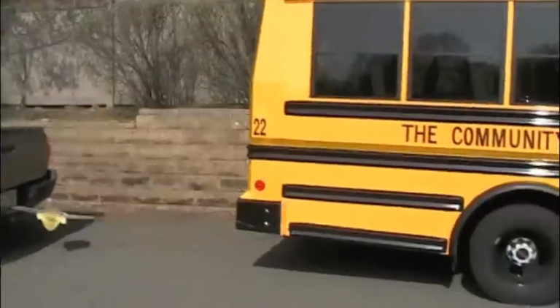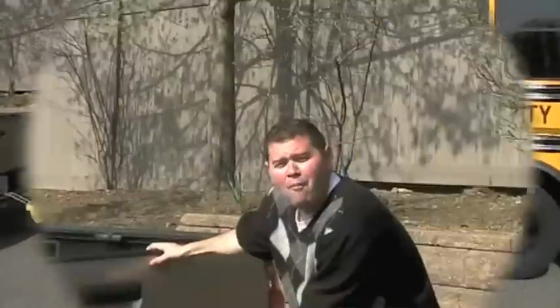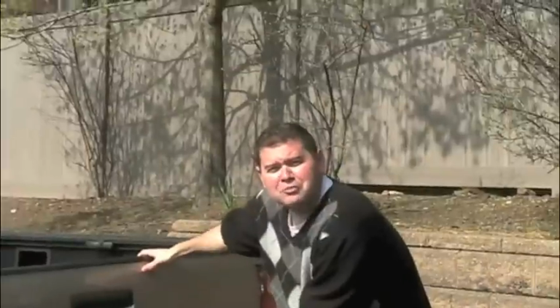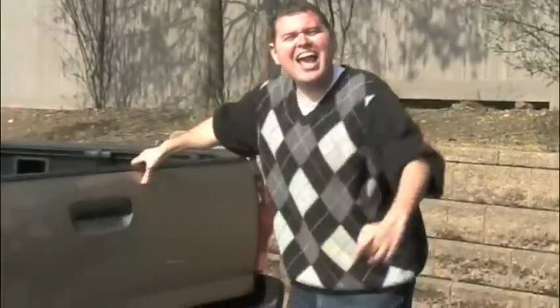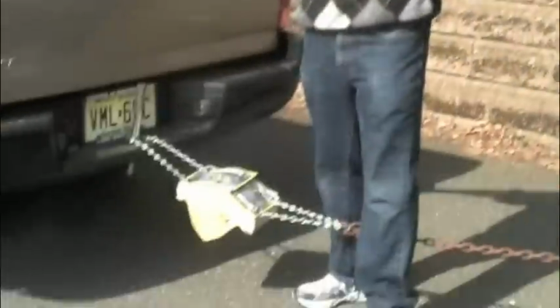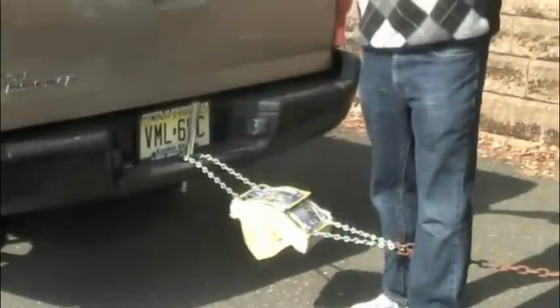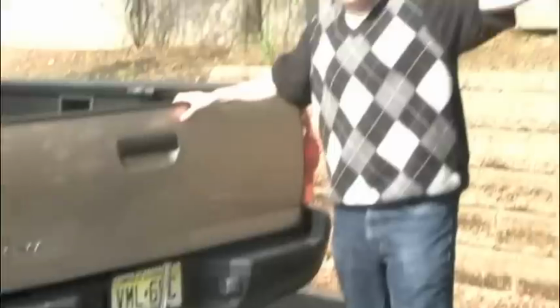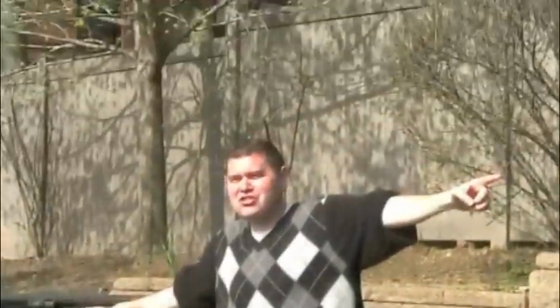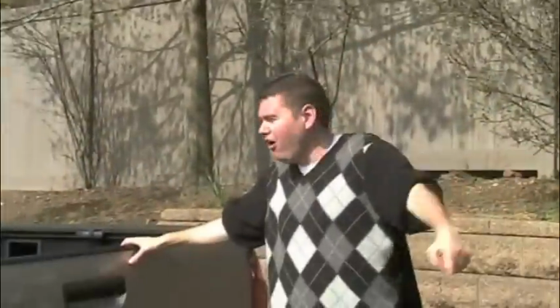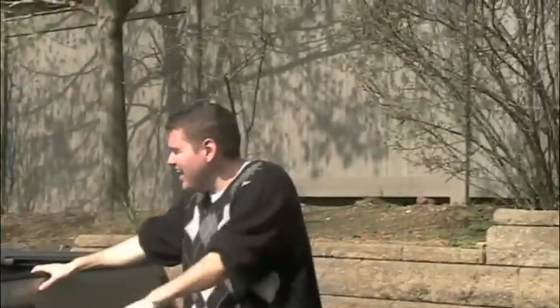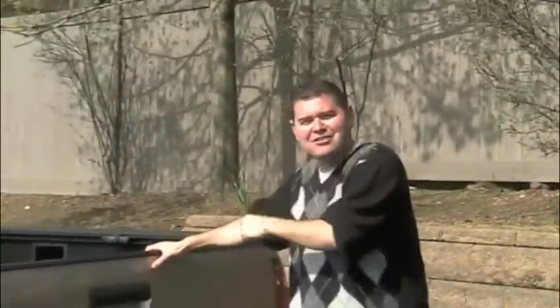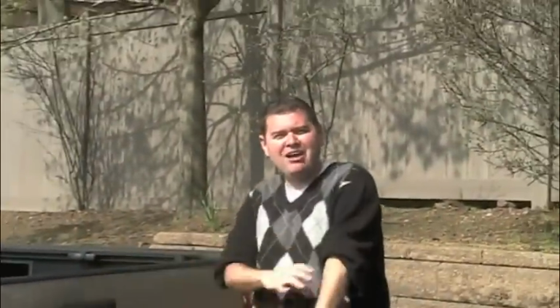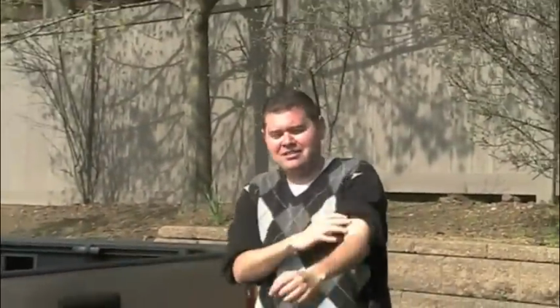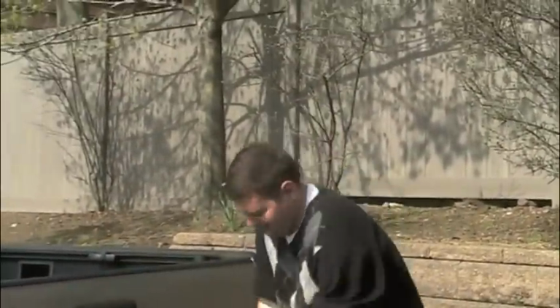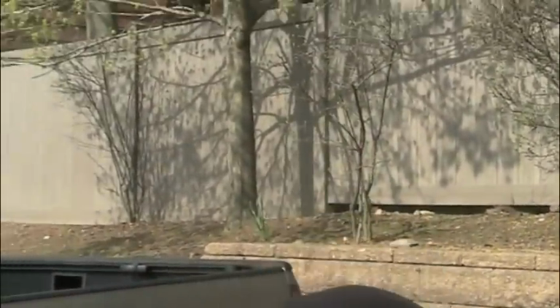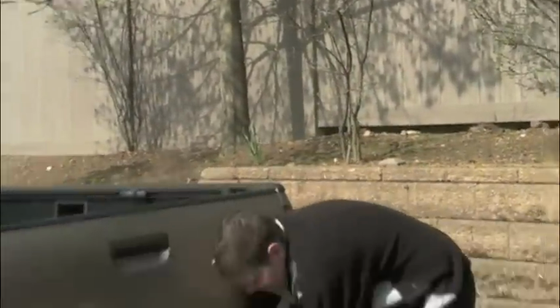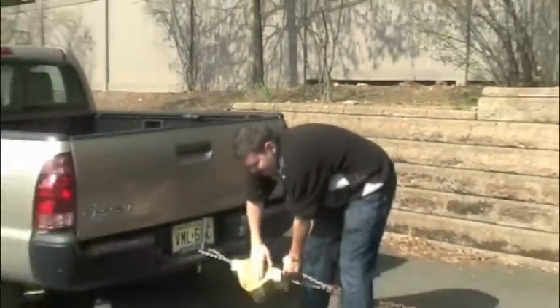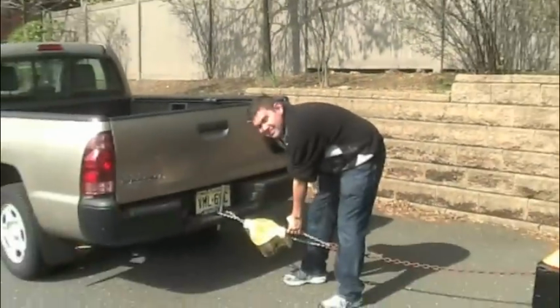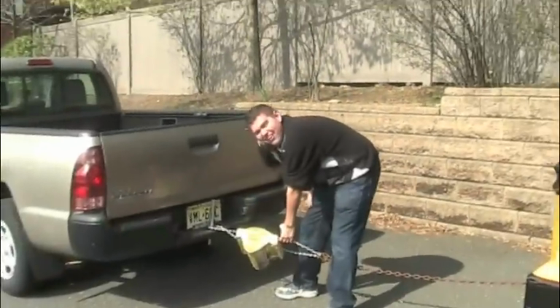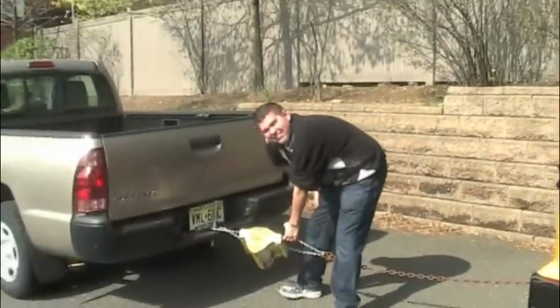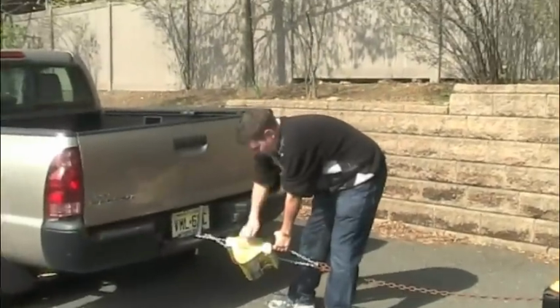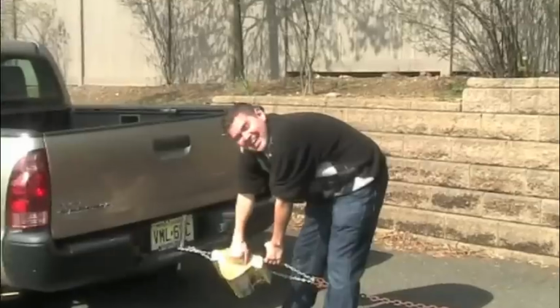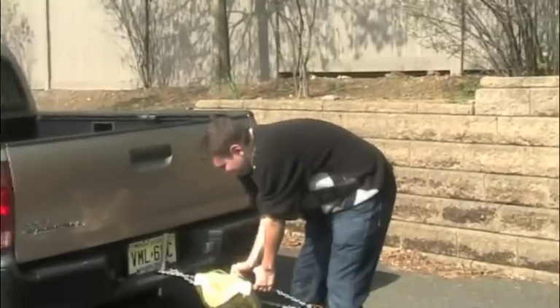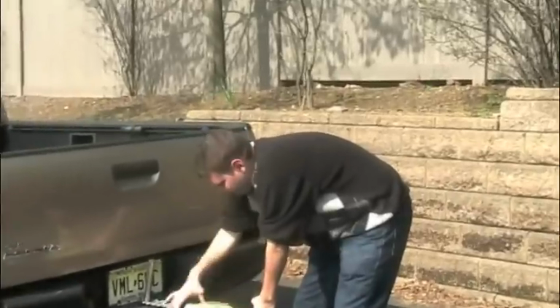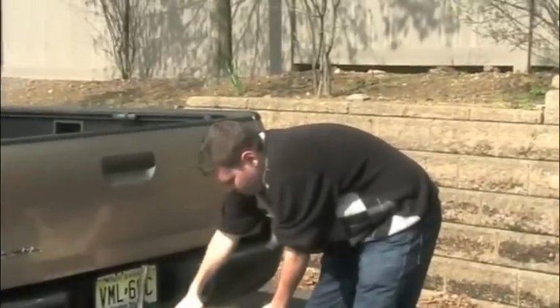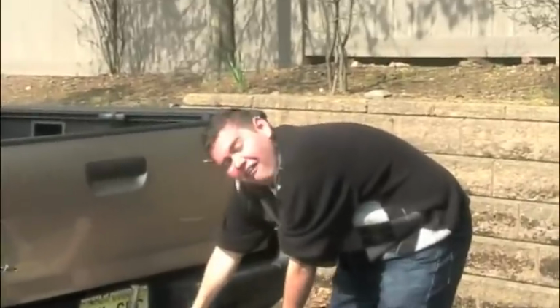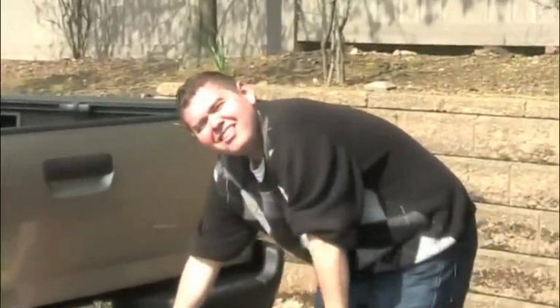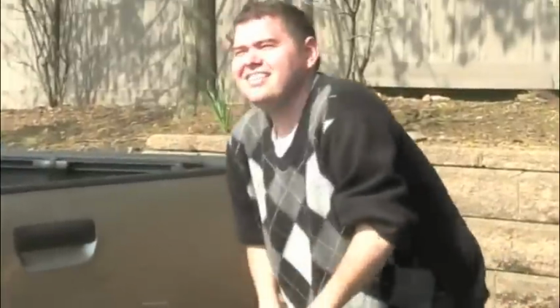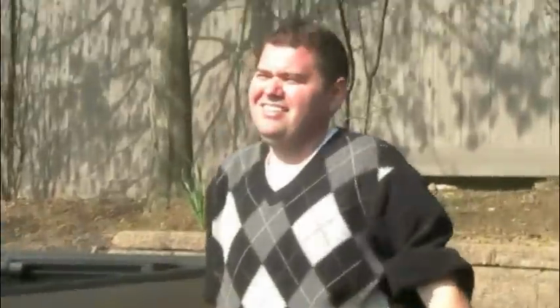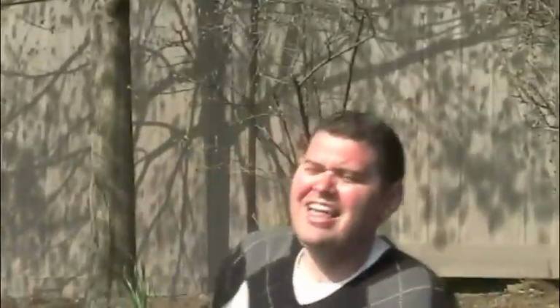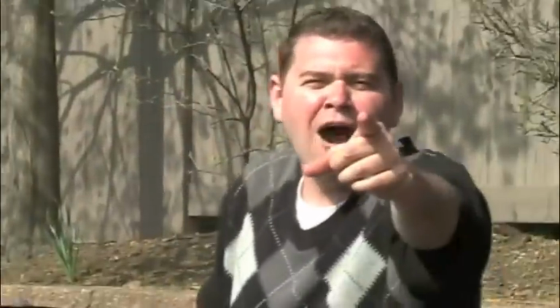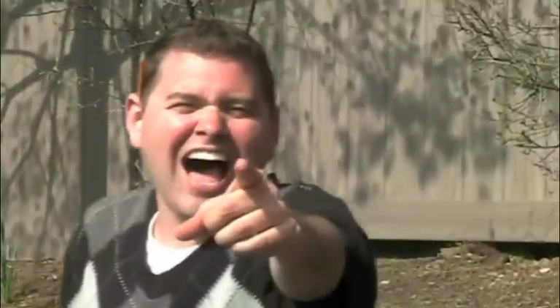The foam book just pulled 8,000 pounds — you saw it pull it, 8,000 pounds. Still strong as anything. Nothing pulled off. That's the power of science.